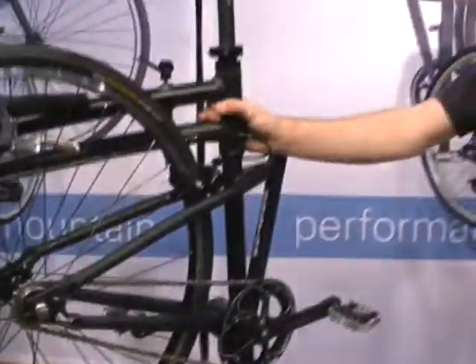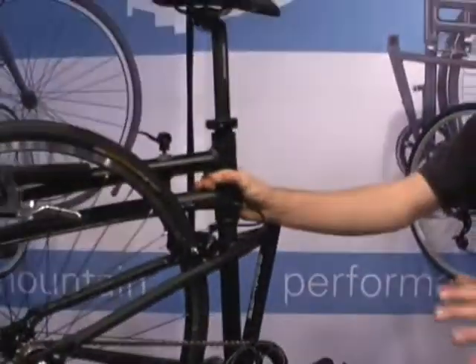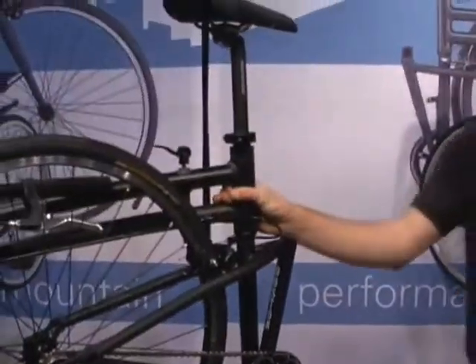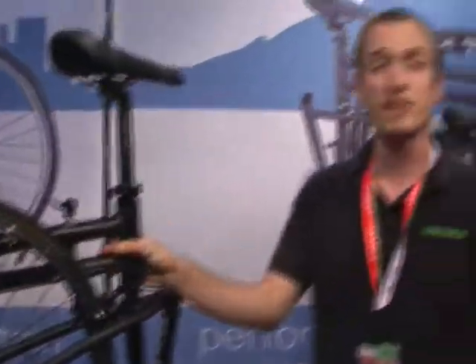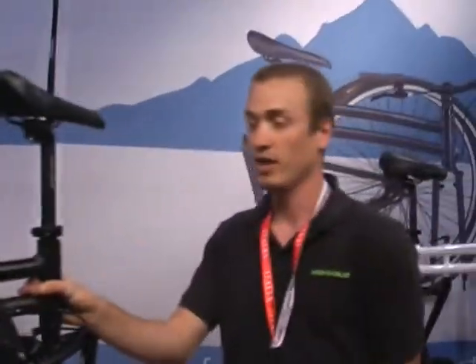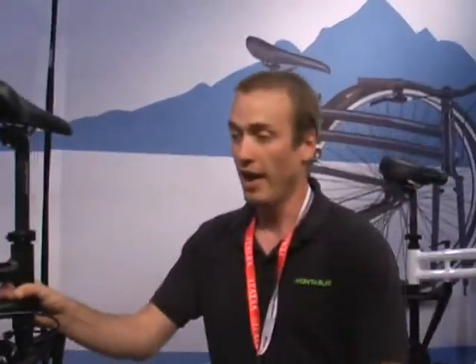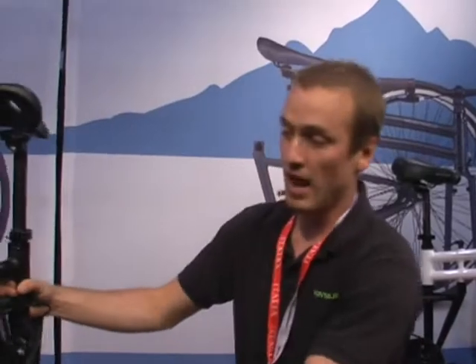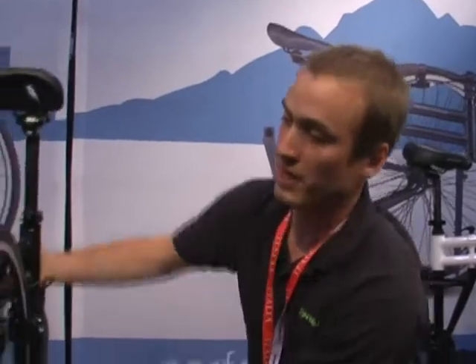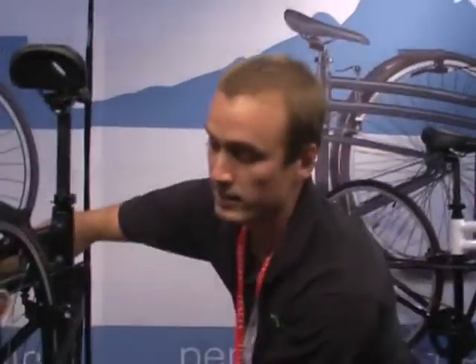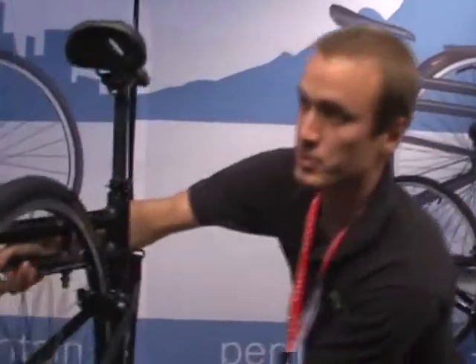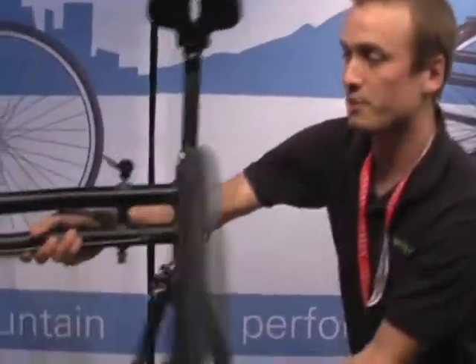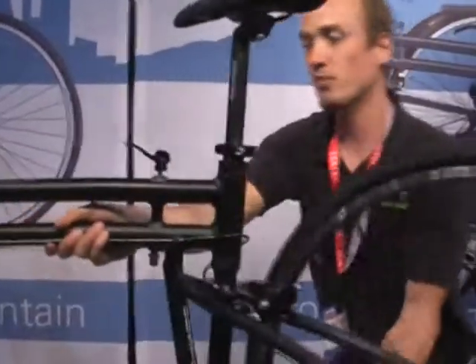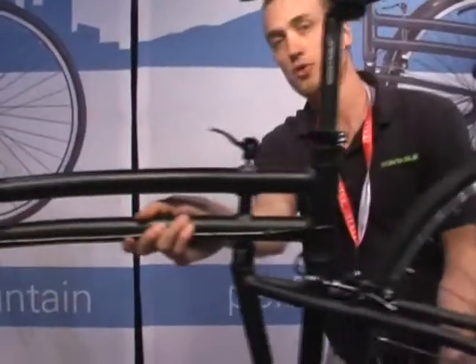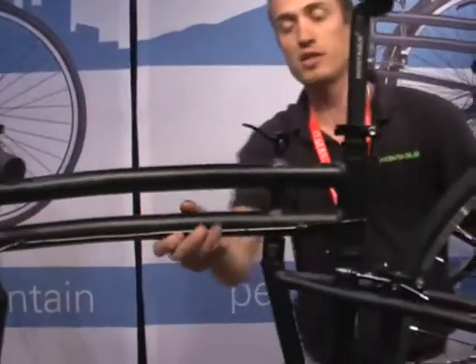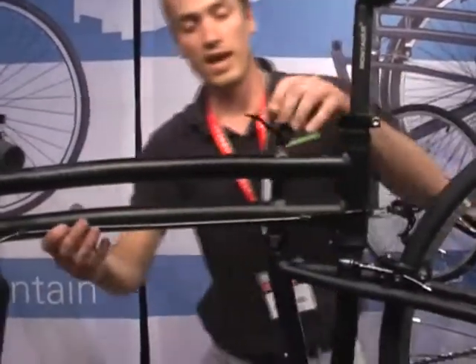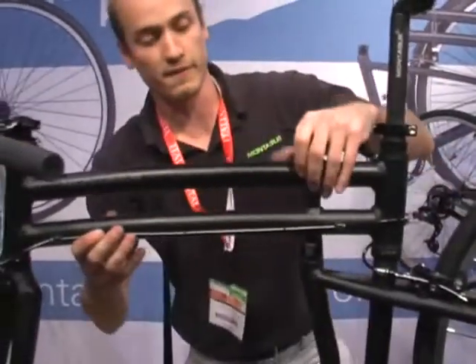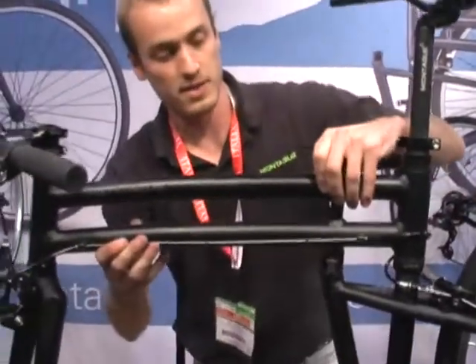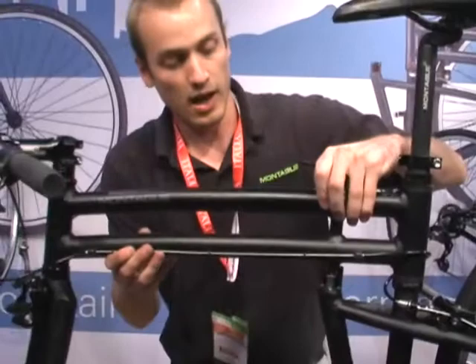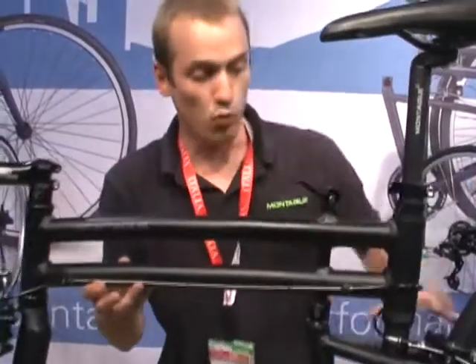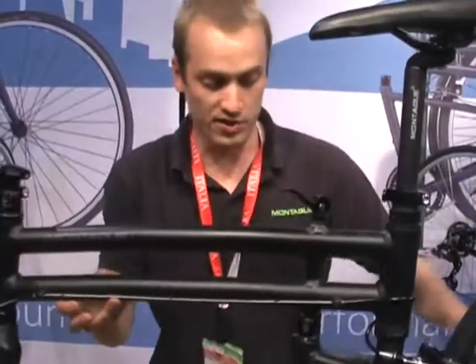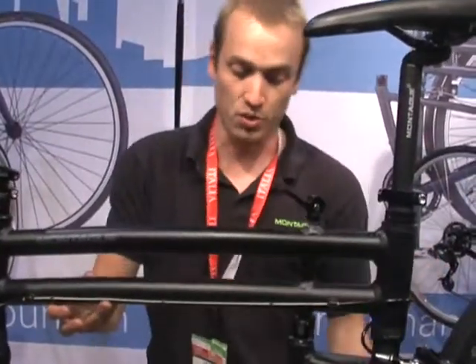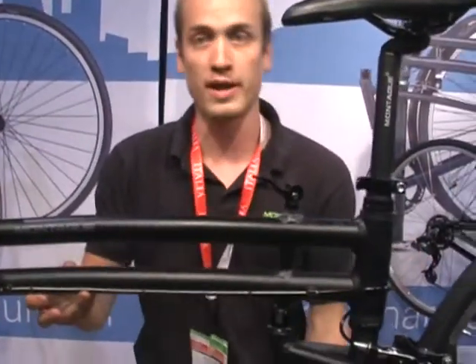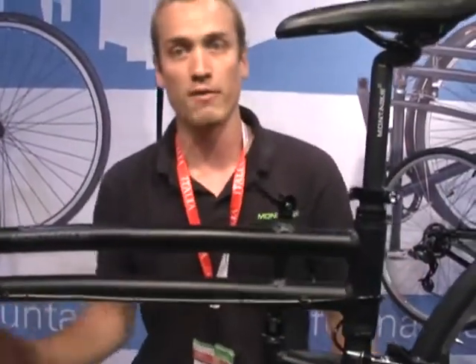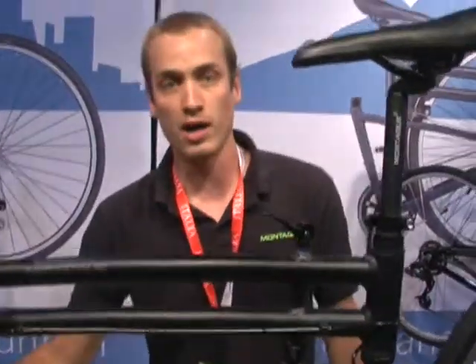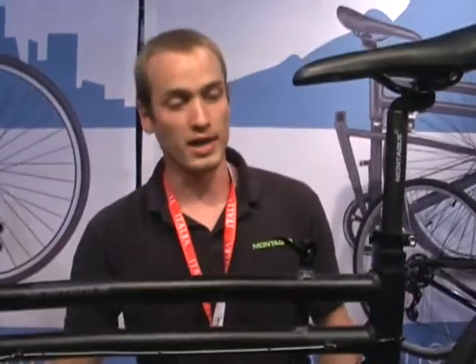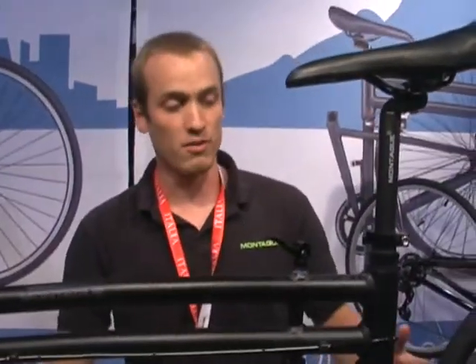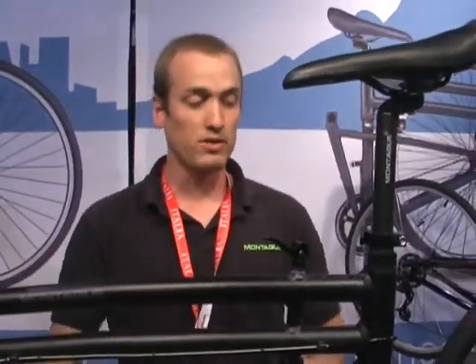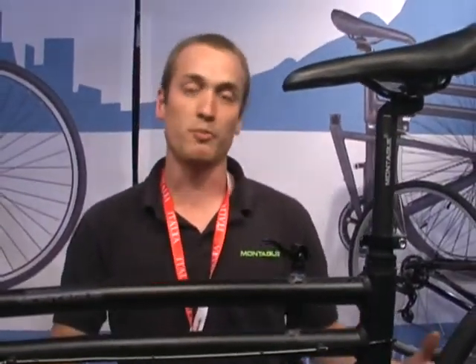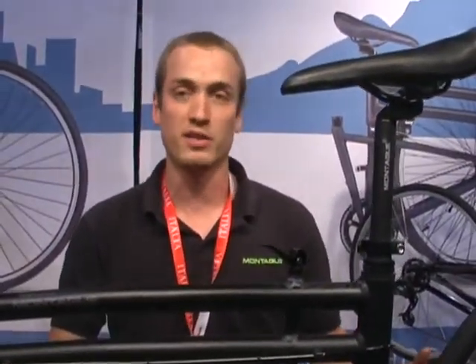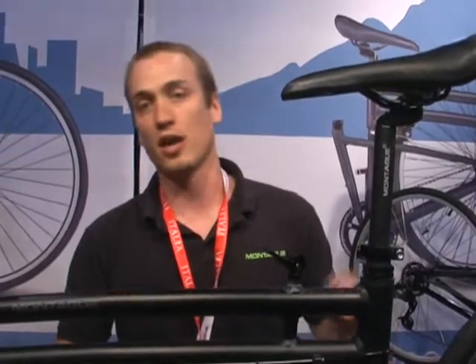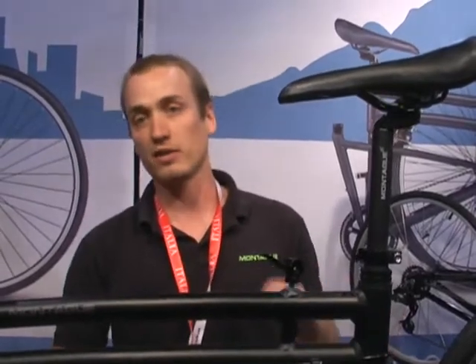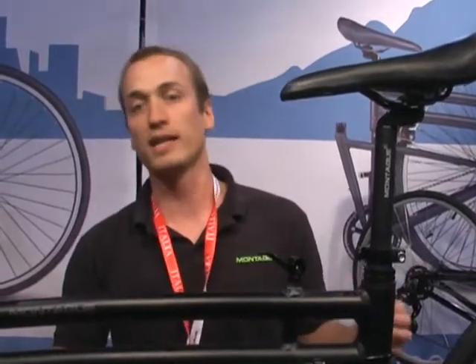Low maintenance is perfect for the city. Everything on the bike is industry standard, so you can customize it as you see fit — wheels, you can put a cool crank on it, whatever you want. And it comes in right about 22 pounds, and it's going to cost about $699.